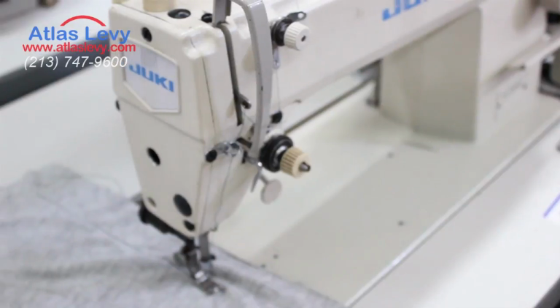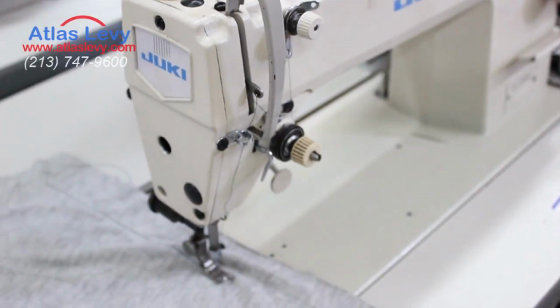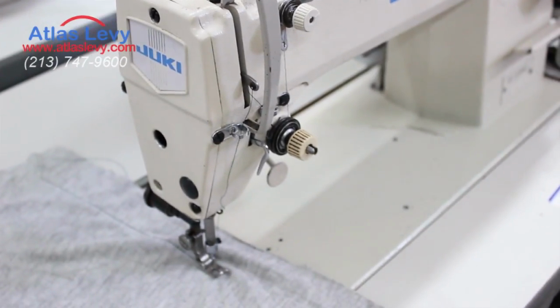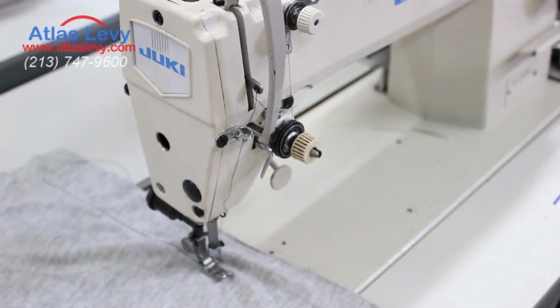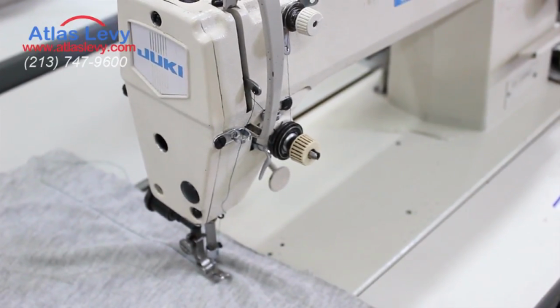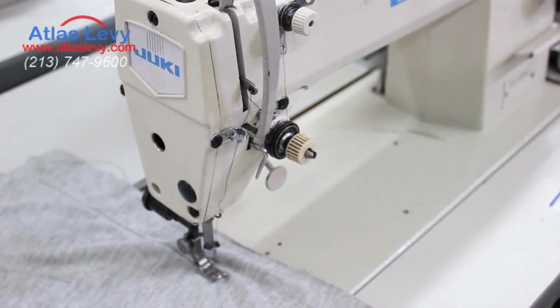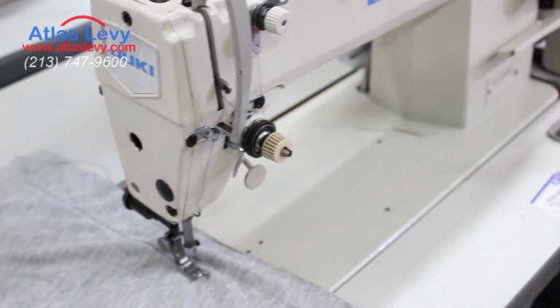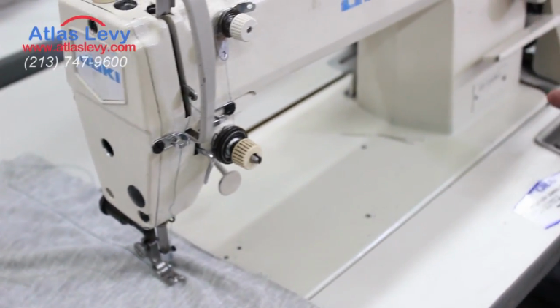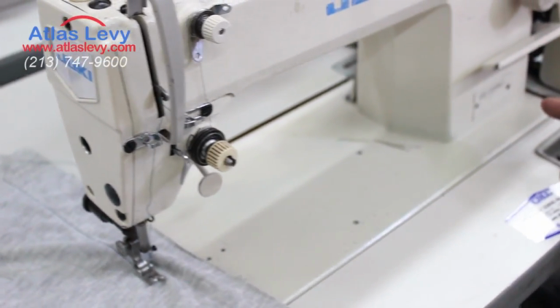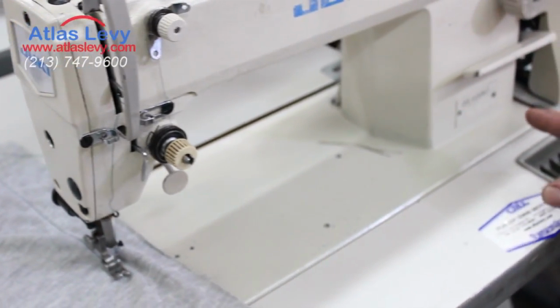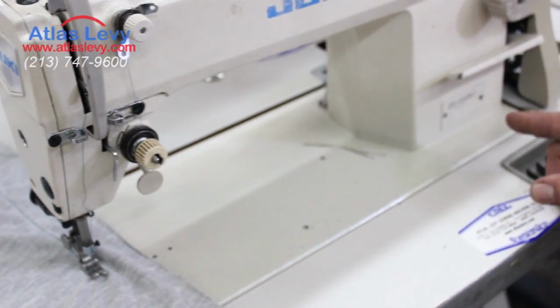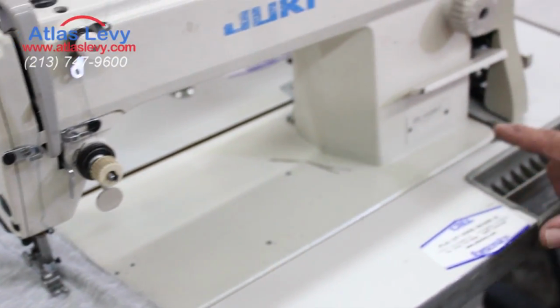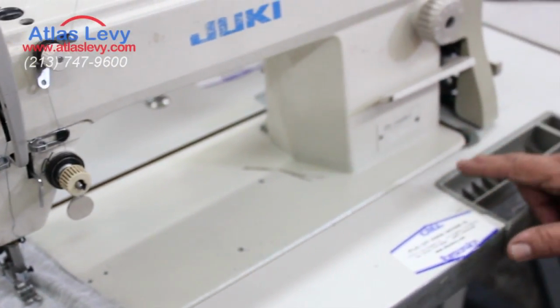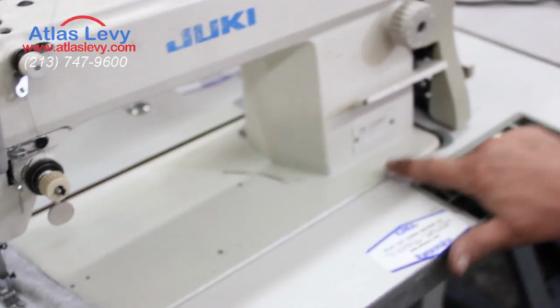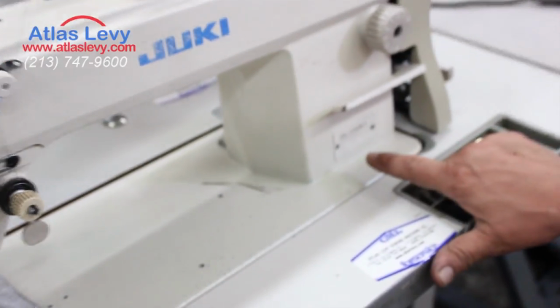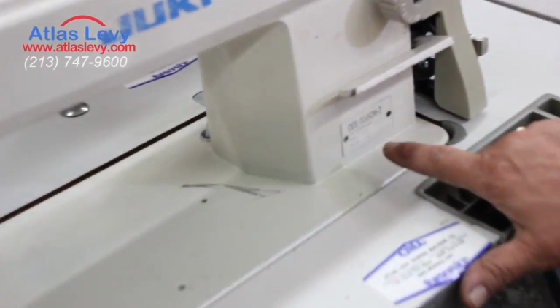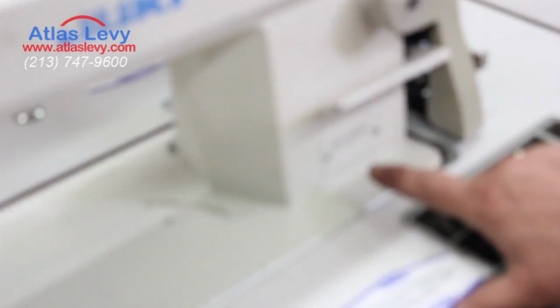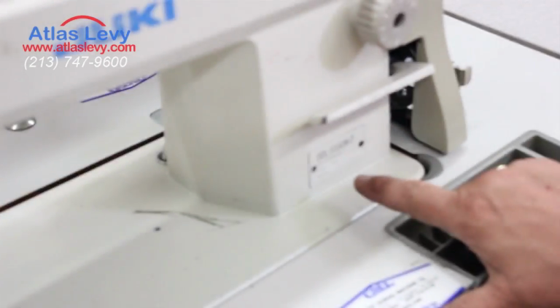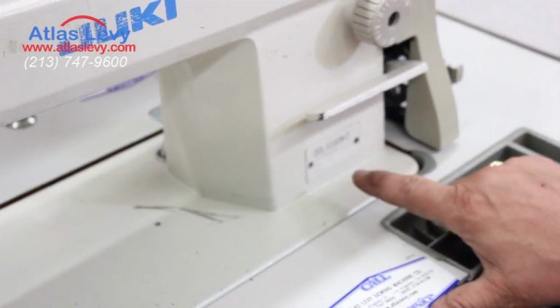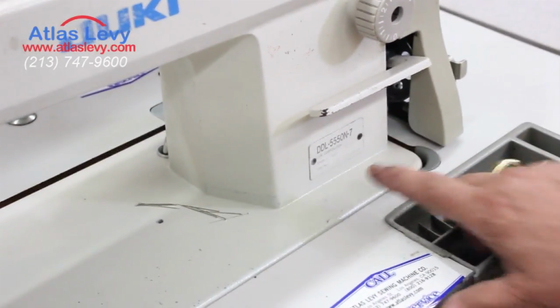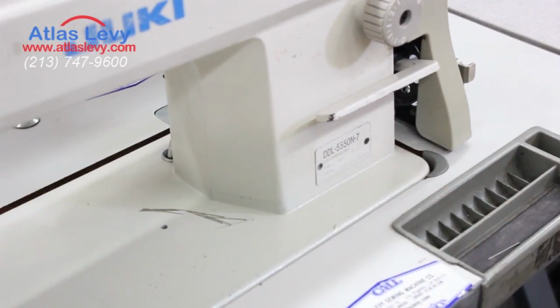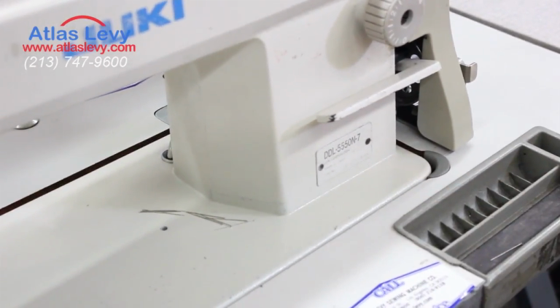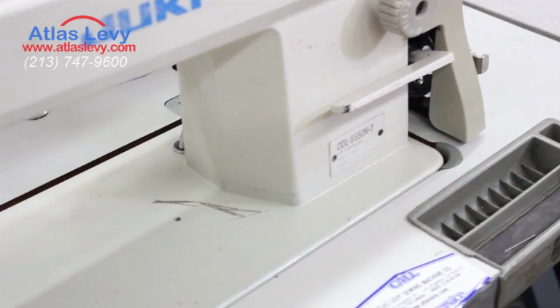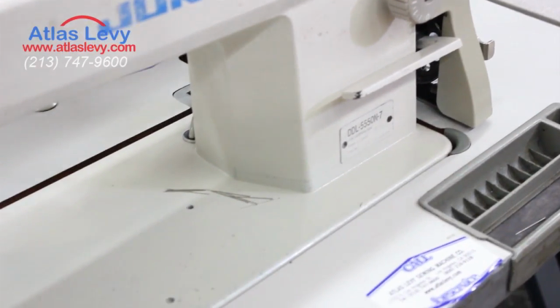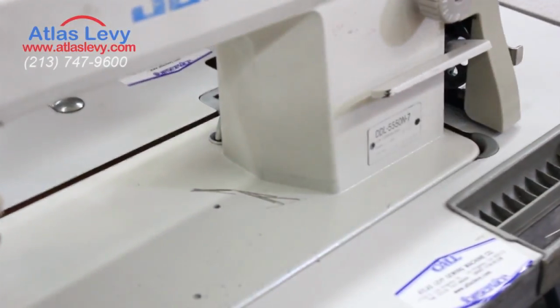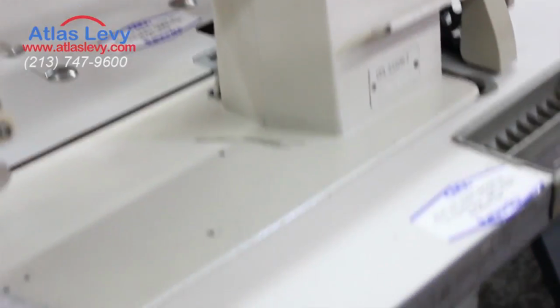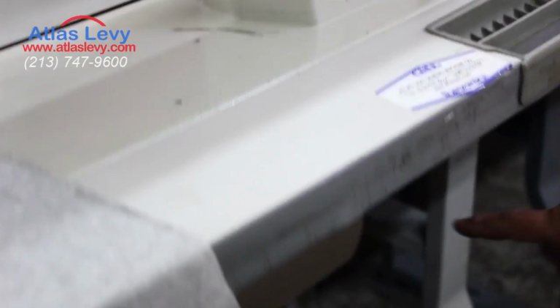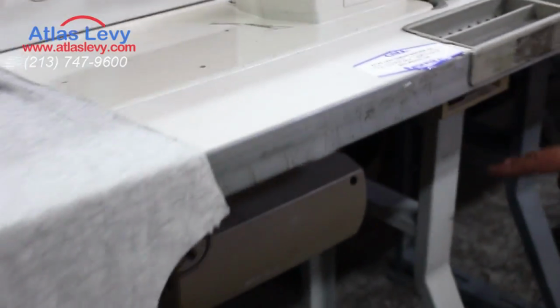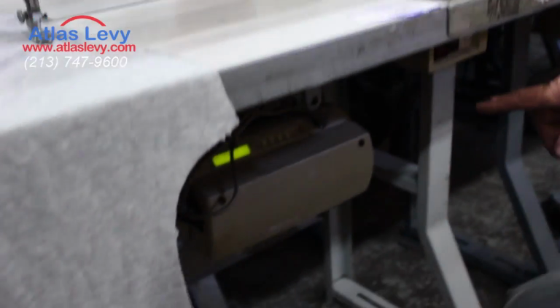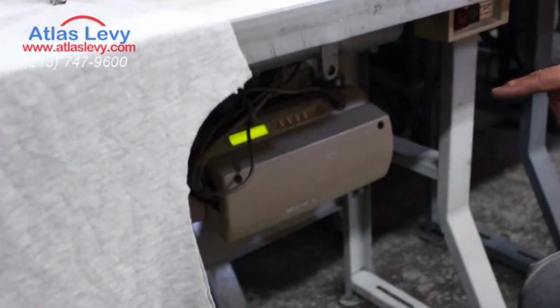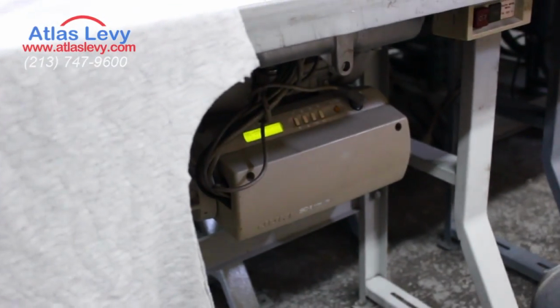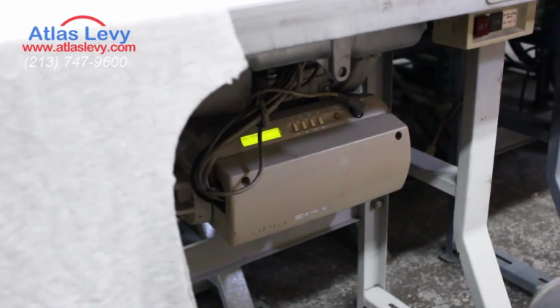Here's a Juki DDL 5550N-7, which is the original of Japan as you see over here. And they have the original motor as you see, the computerized motor and all.